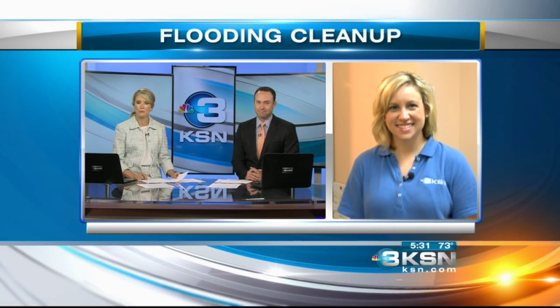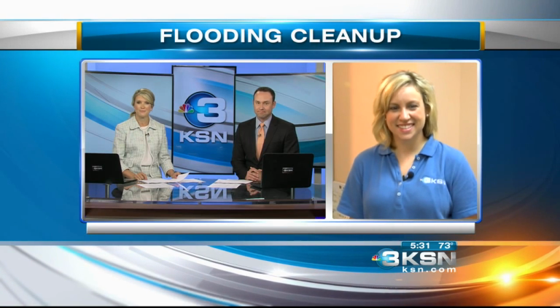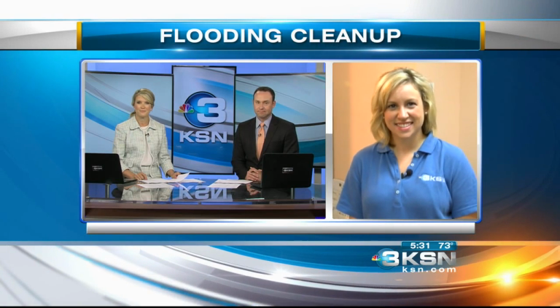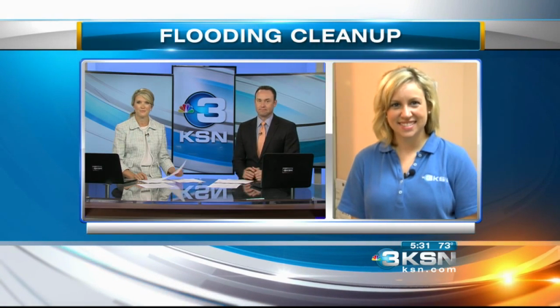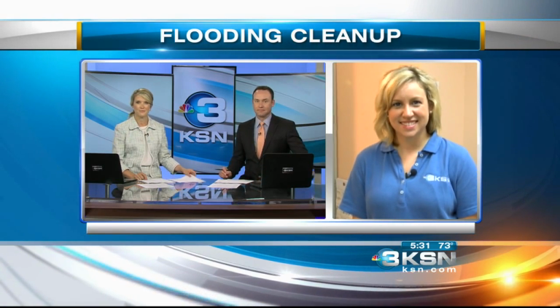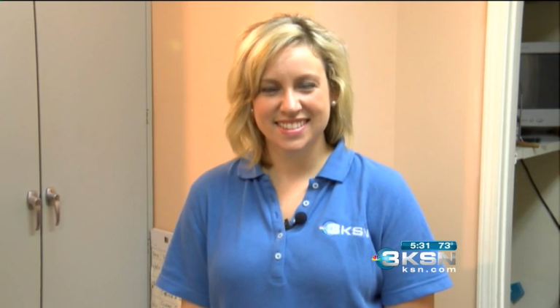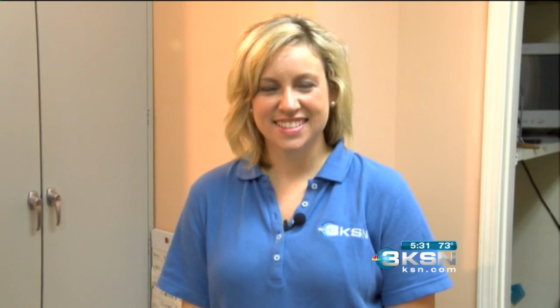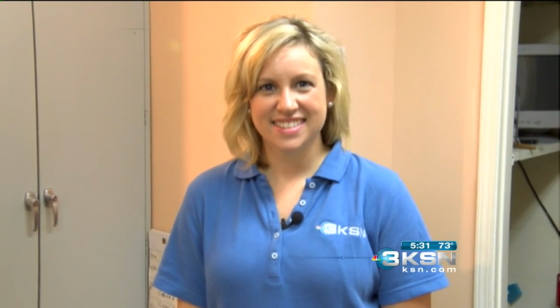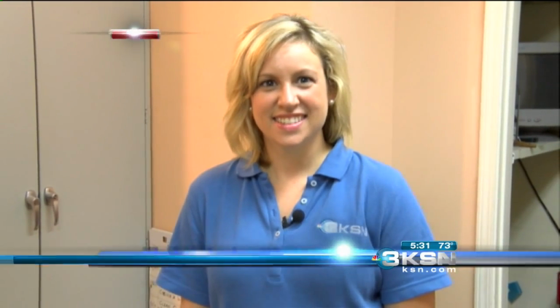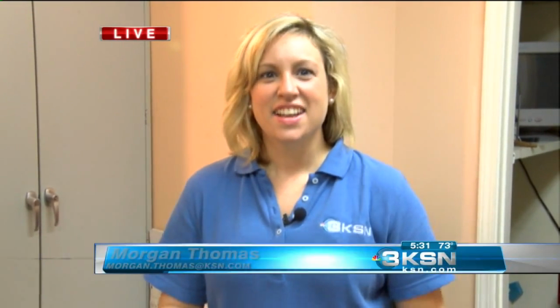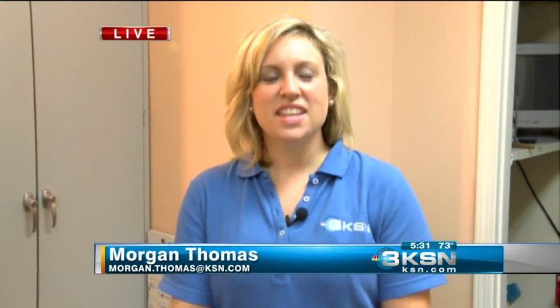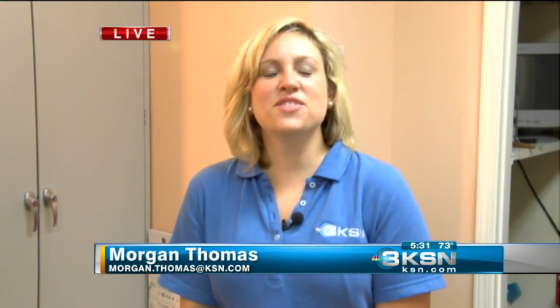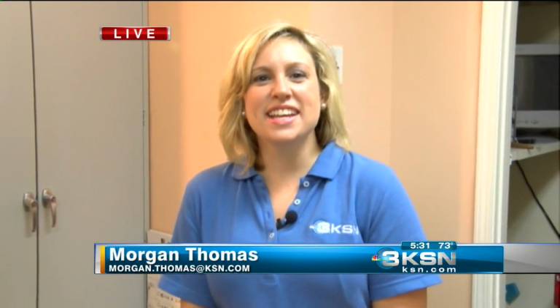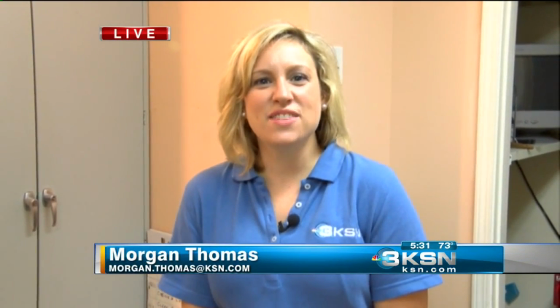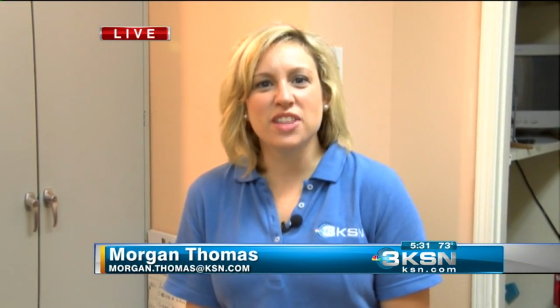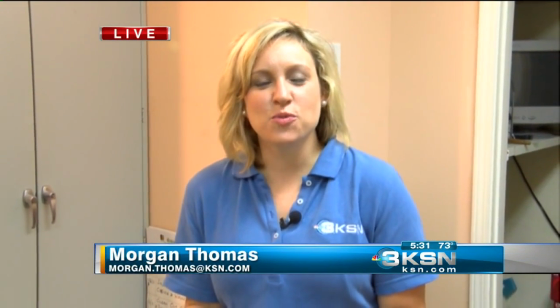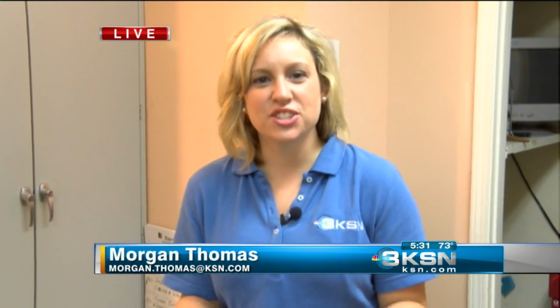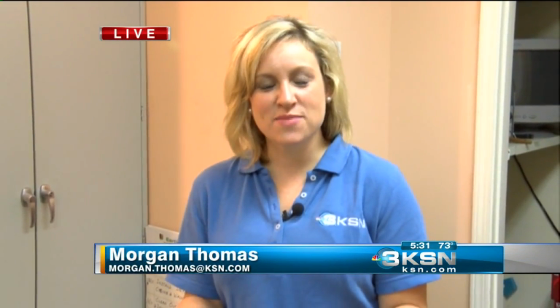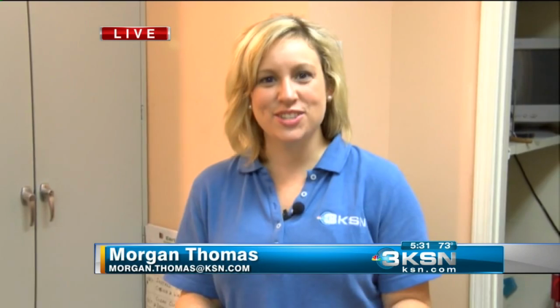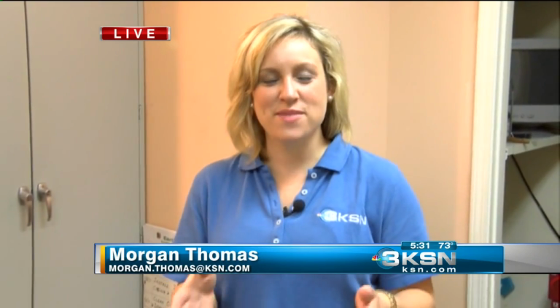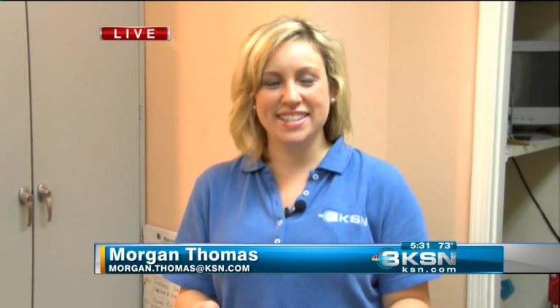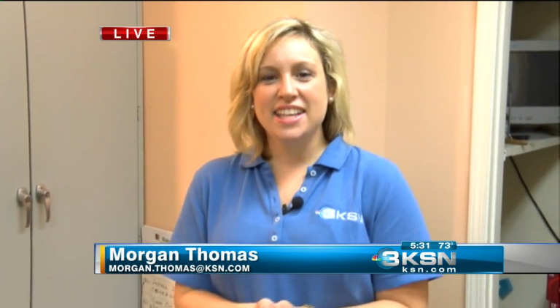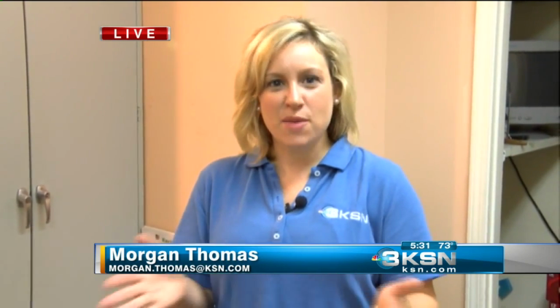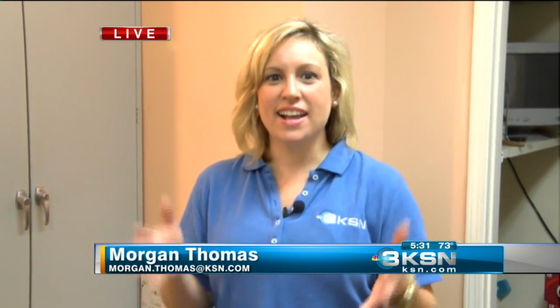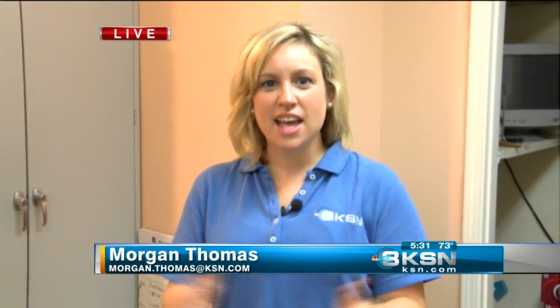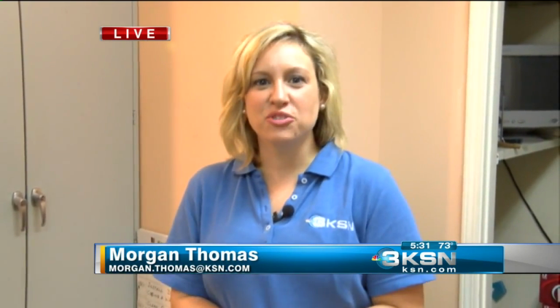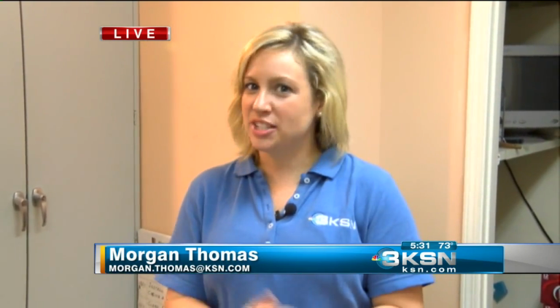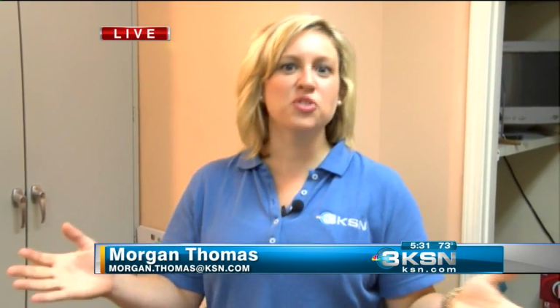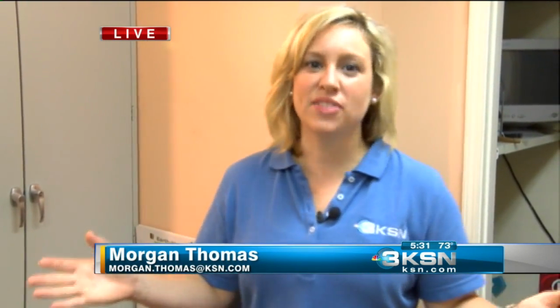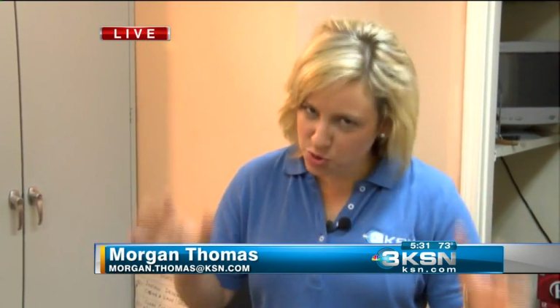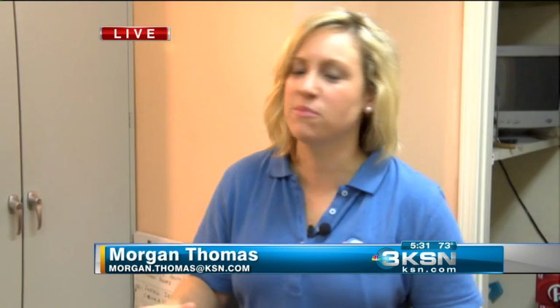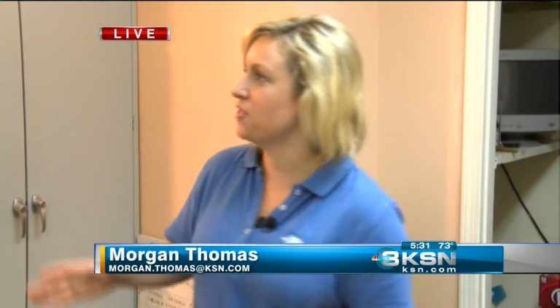Good morning, Katie and Mark. We are live this morning at ServiceMaster by Best. This is a company that cleans up after flooding. With all this rain, this is a real problem for some folks.